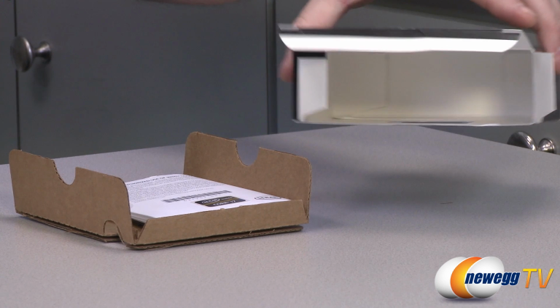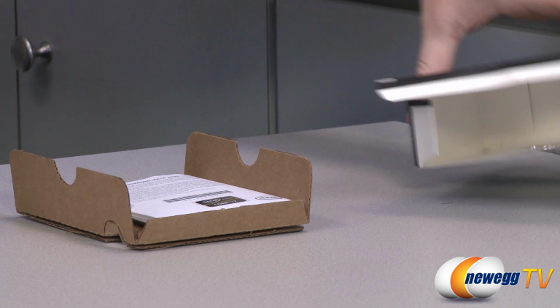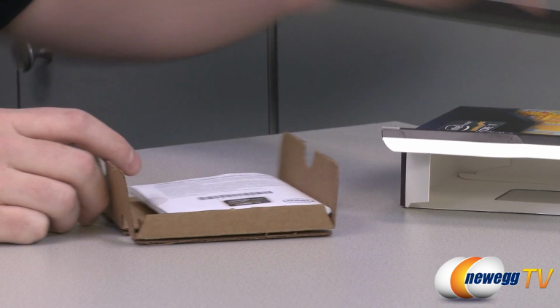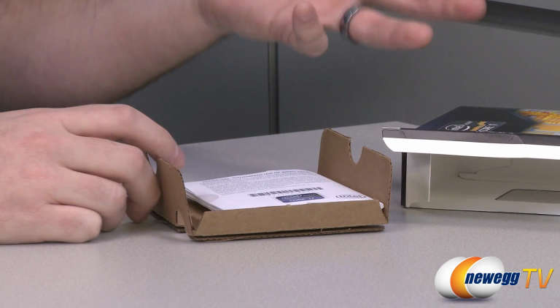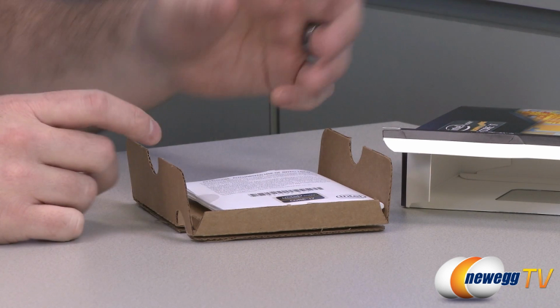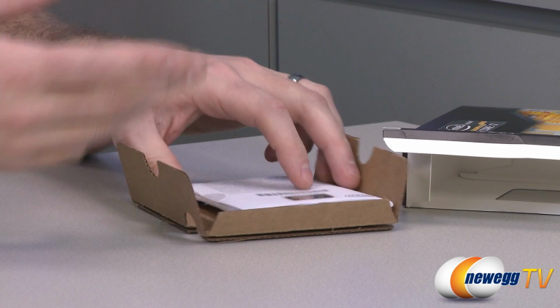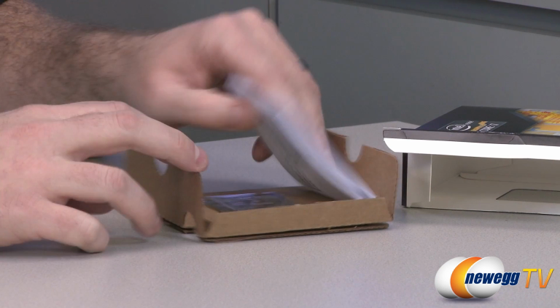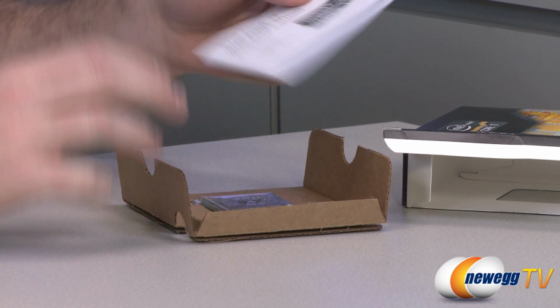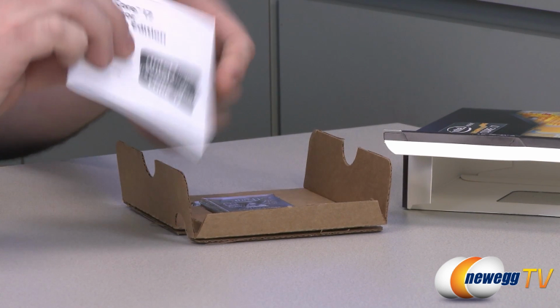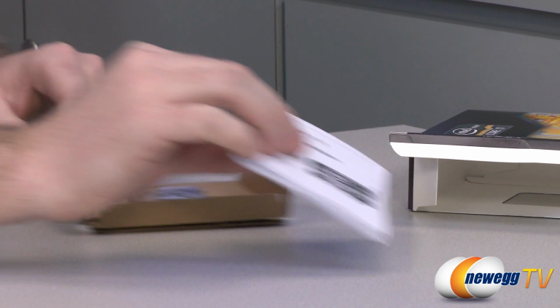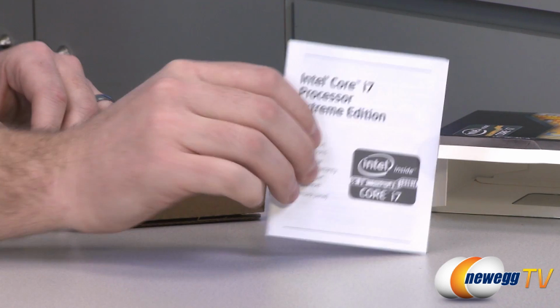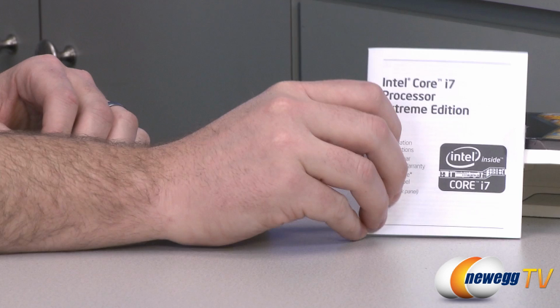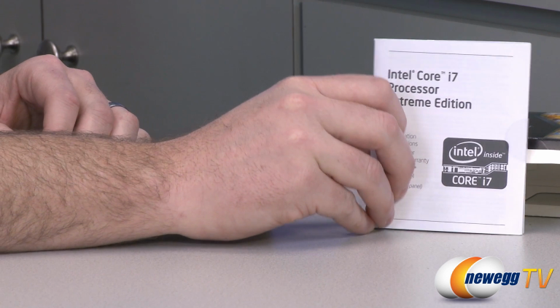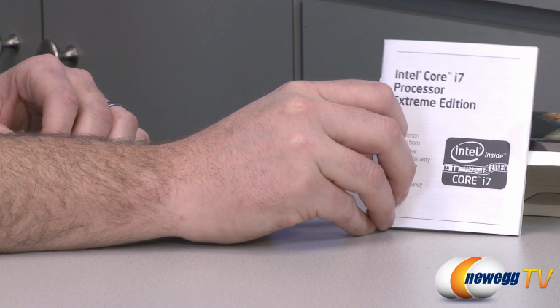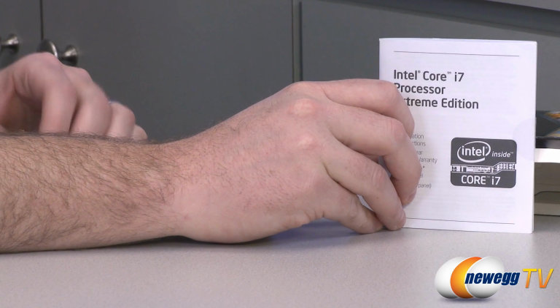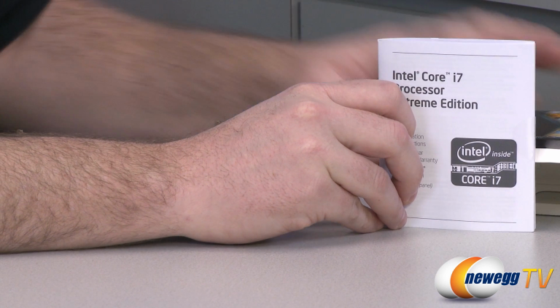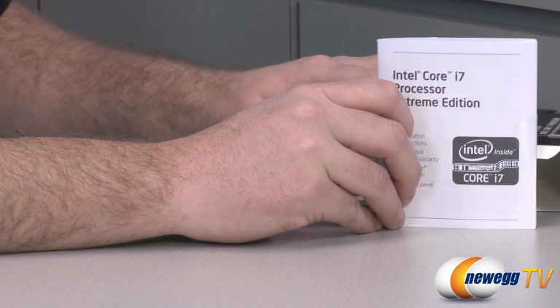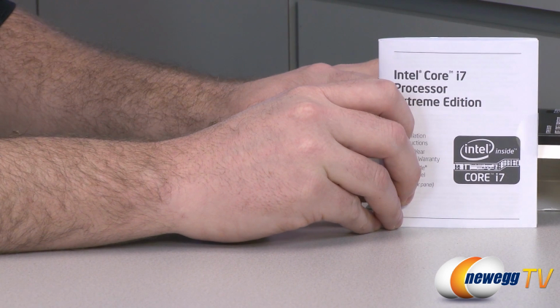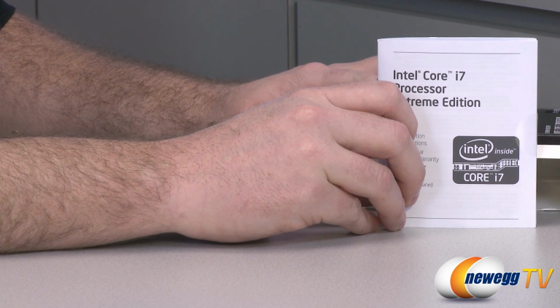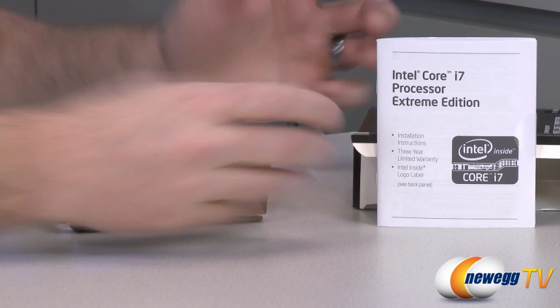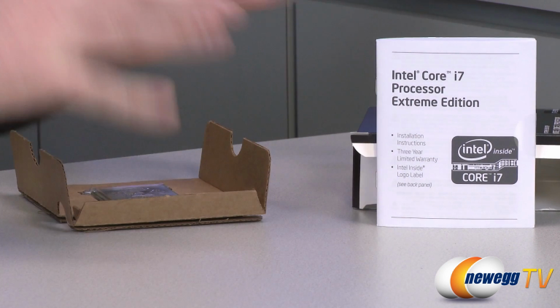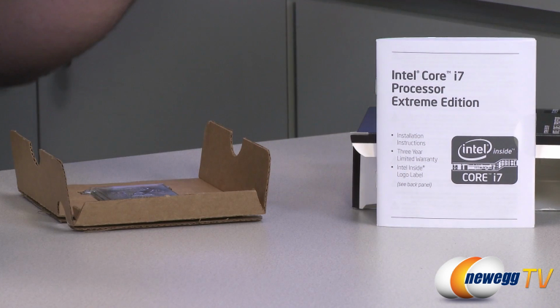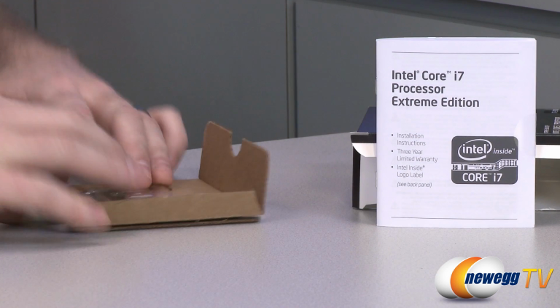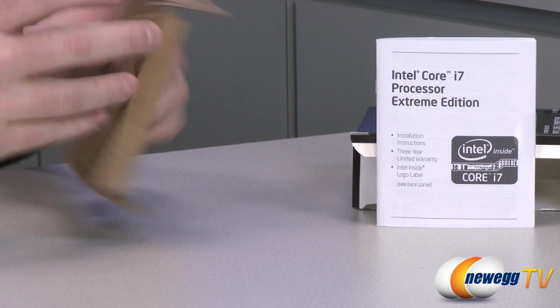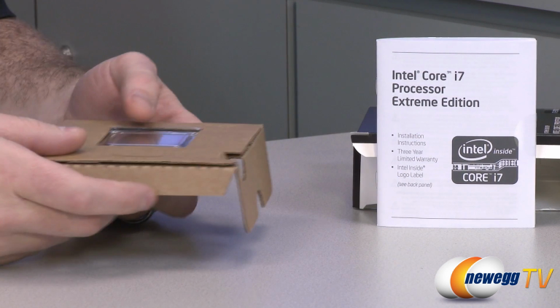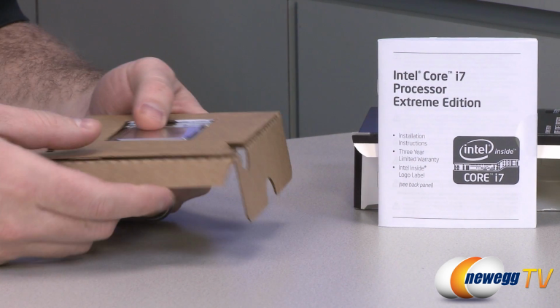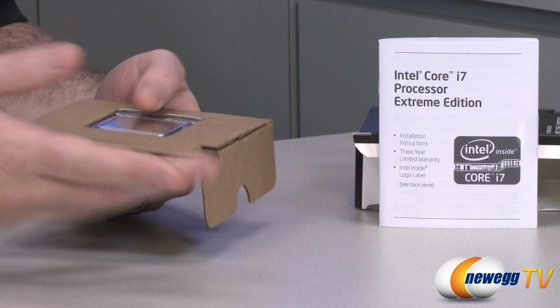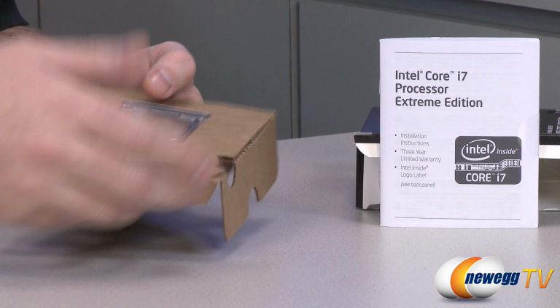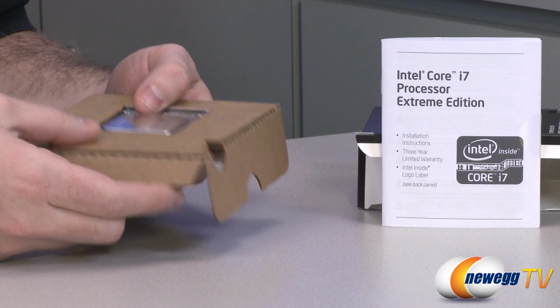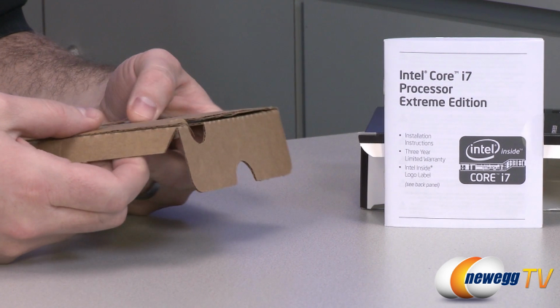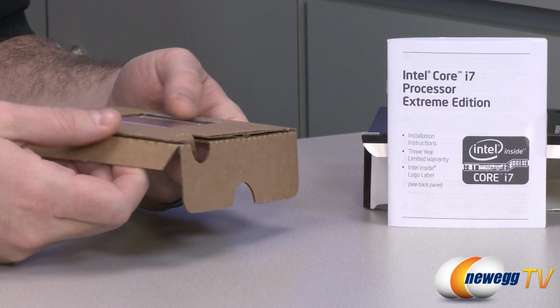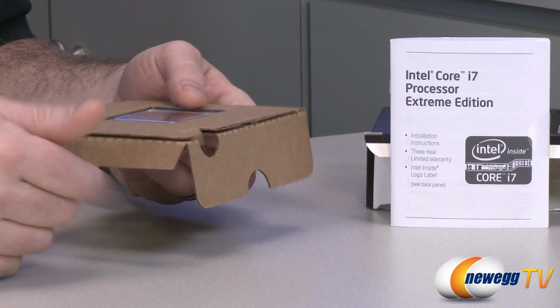You may notice they have not included a heatsink fan. The reason for that is pretty much the assumption that if they did include a heatsink fan, an enthusiast would chuck it out and get an aftermarket heatsink fan or go with a water cooling setup.